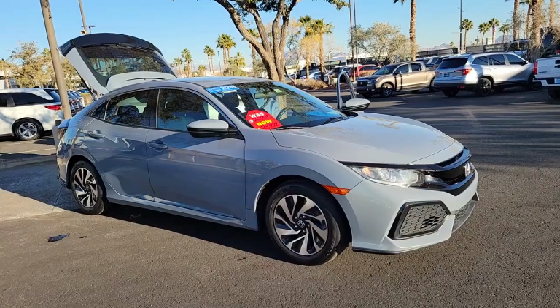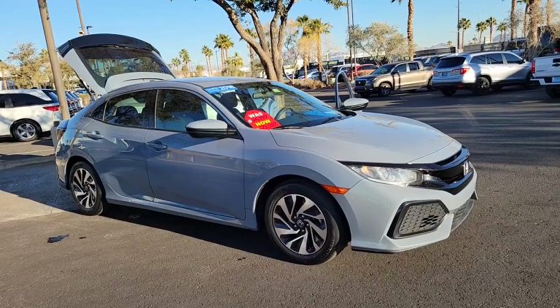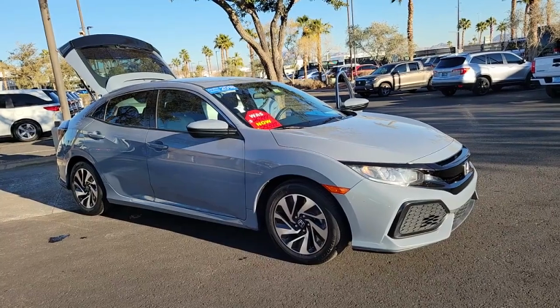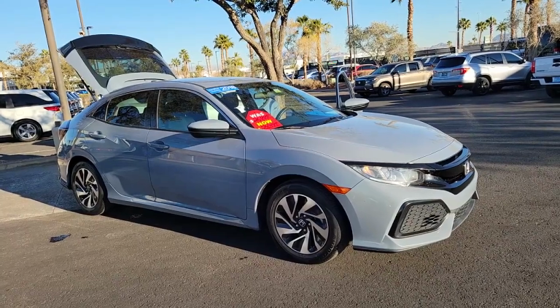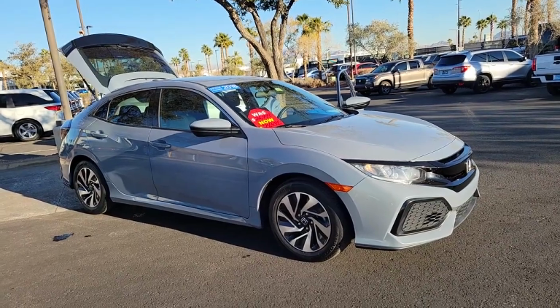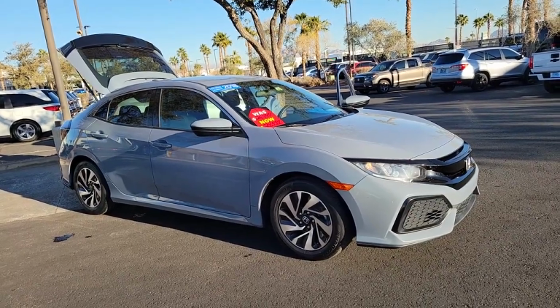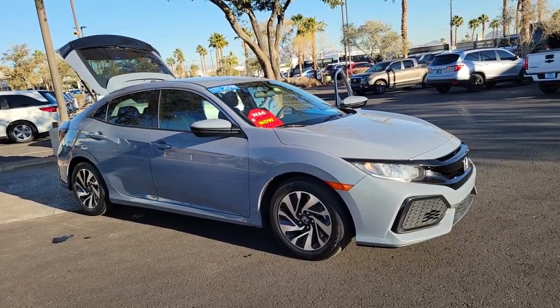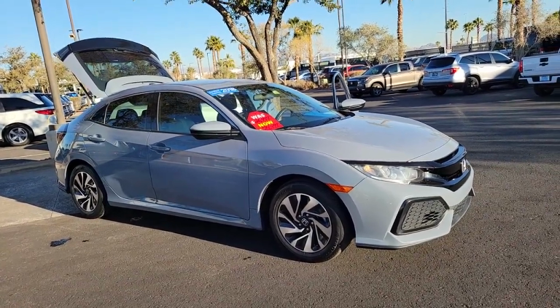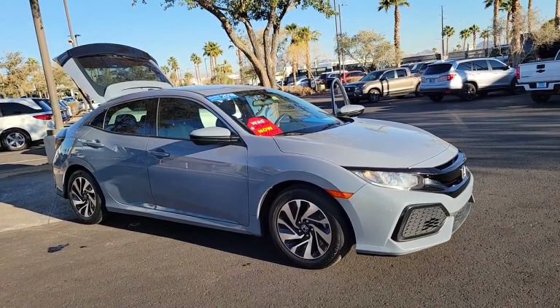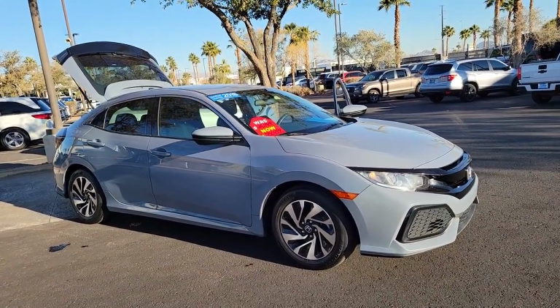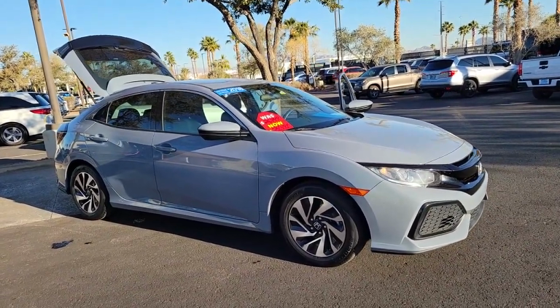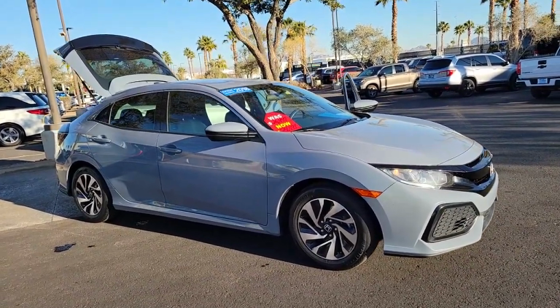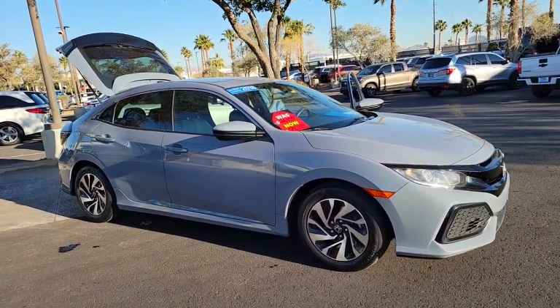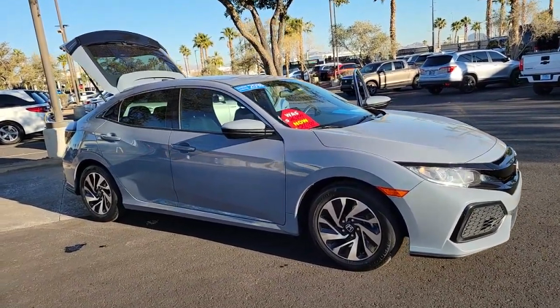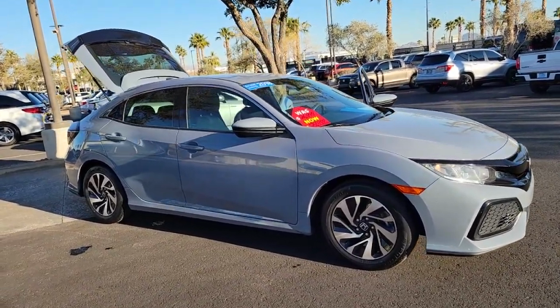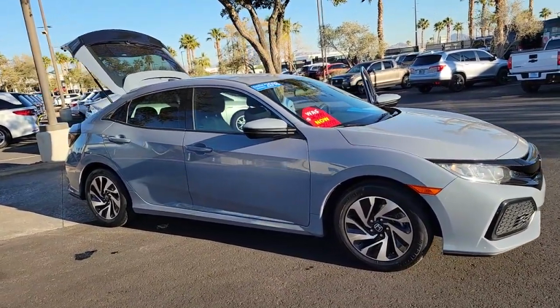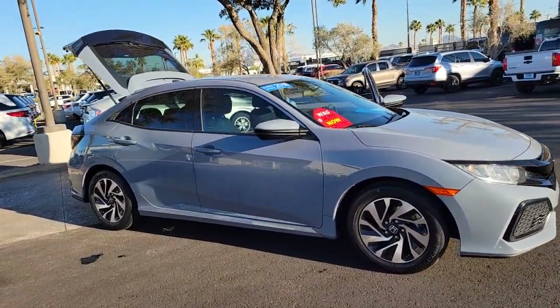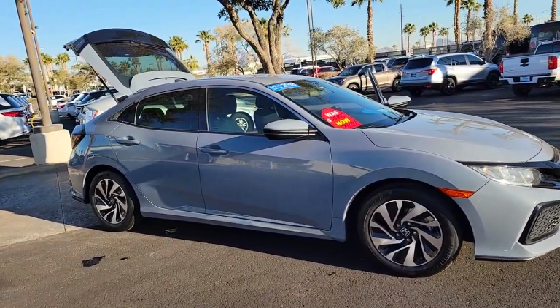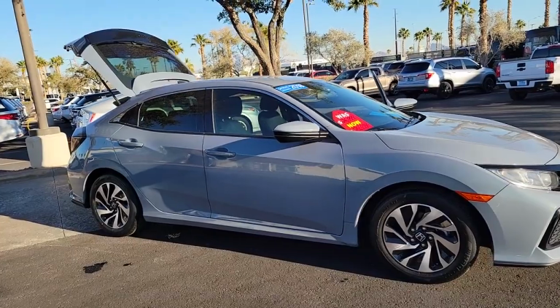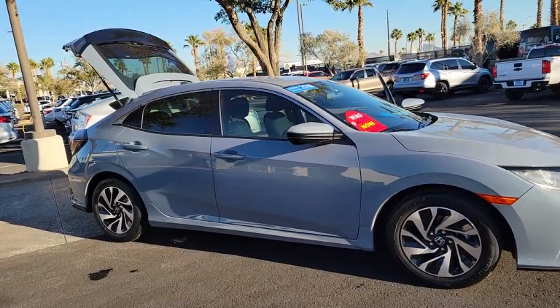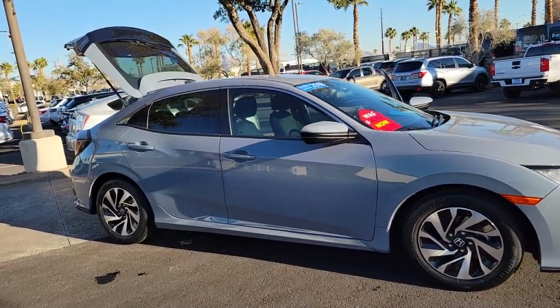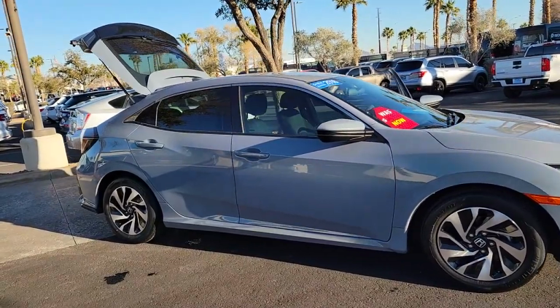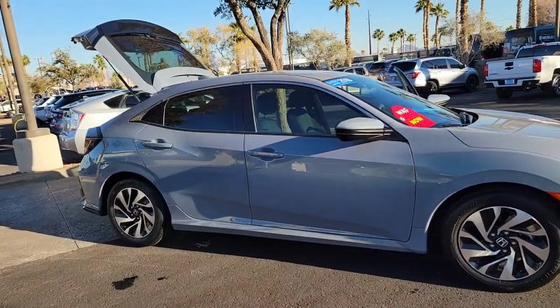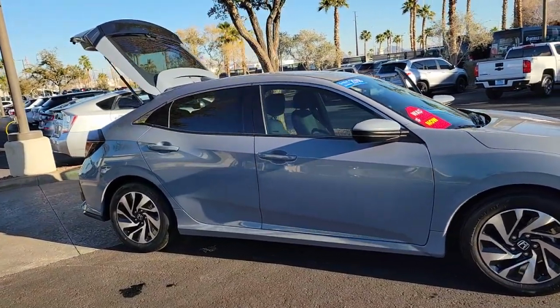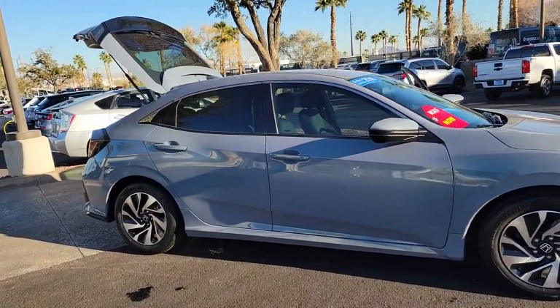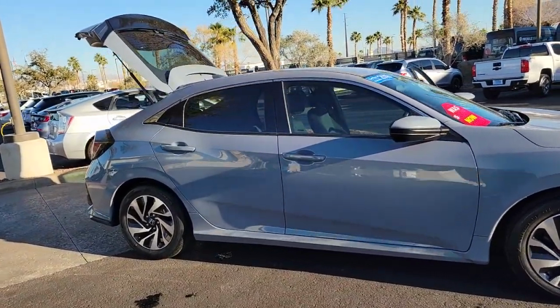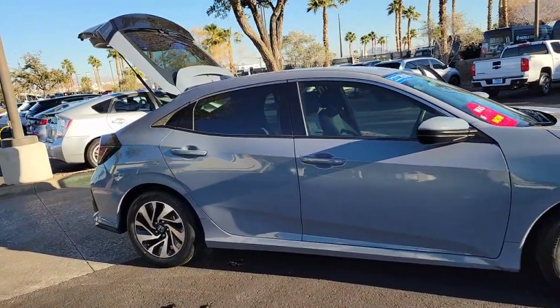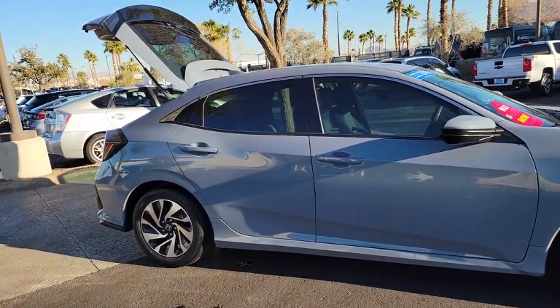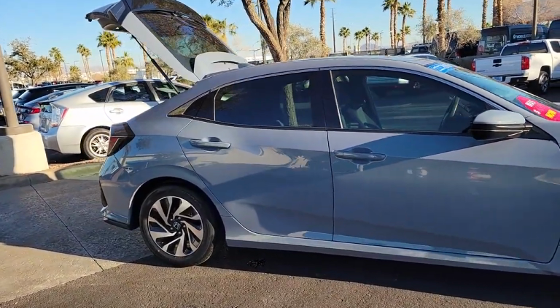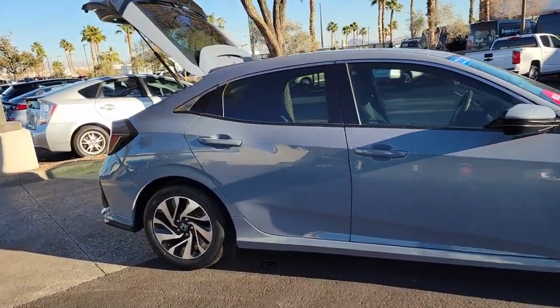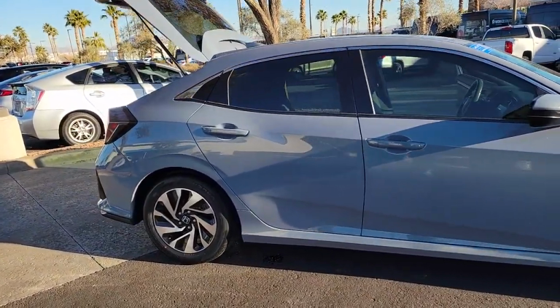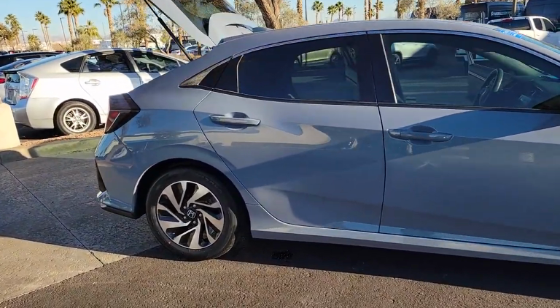Hop into the 2018 Honda Civic. With less than 70,000 miles on the odometer, this vehicle provides excellent value.